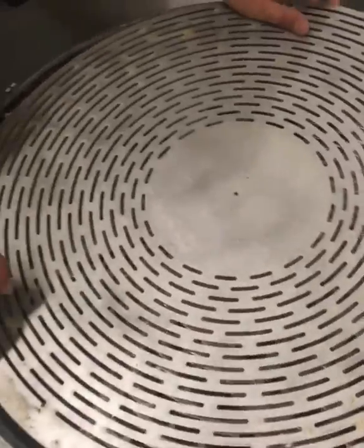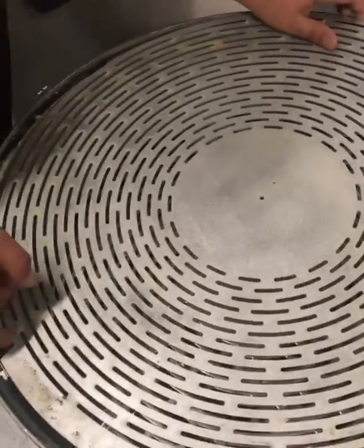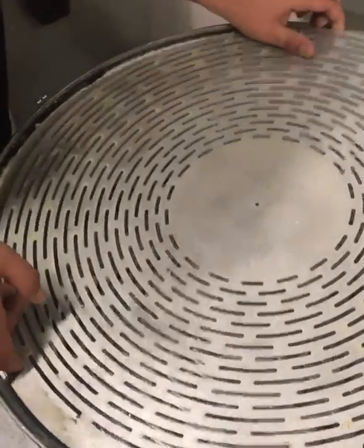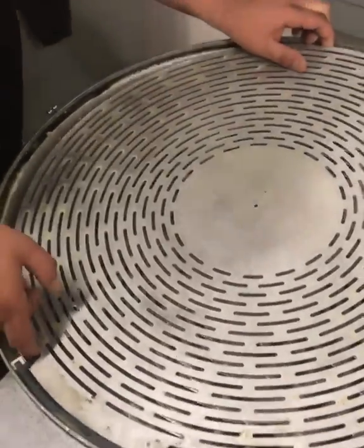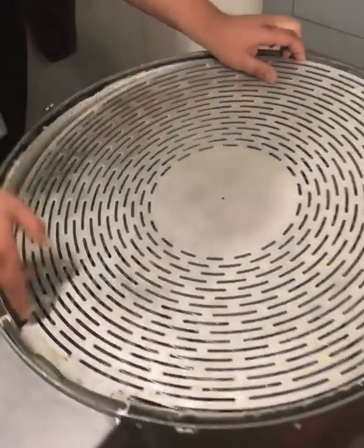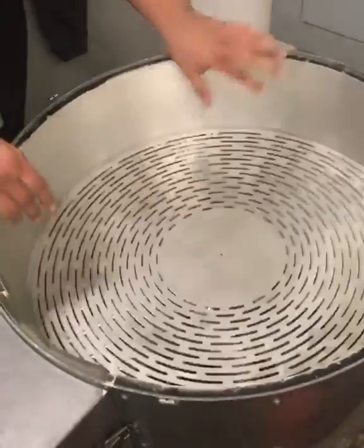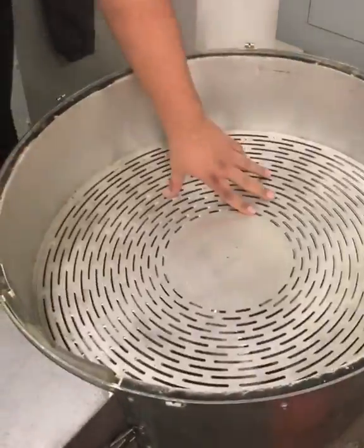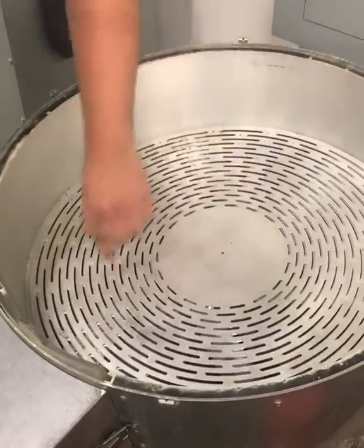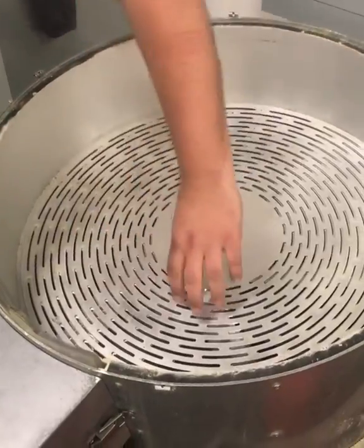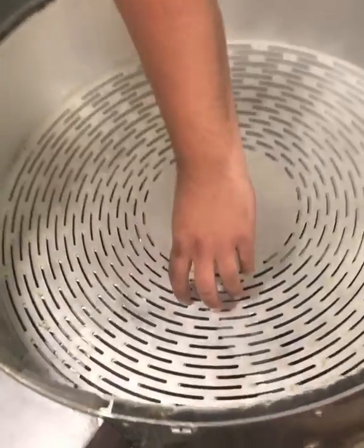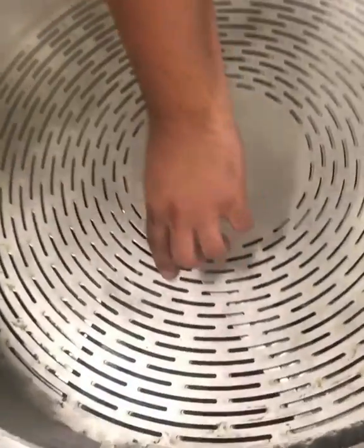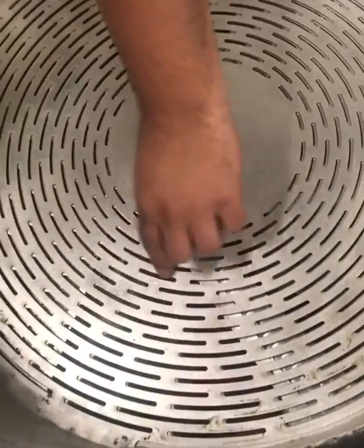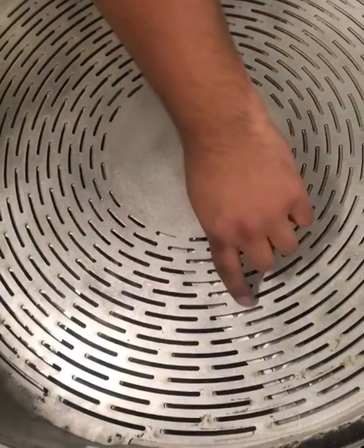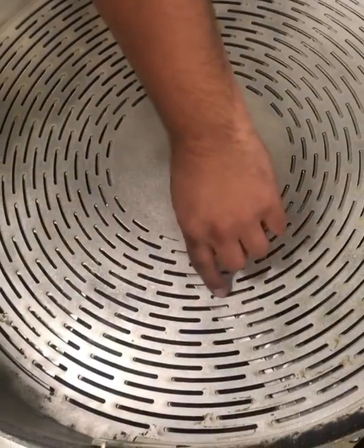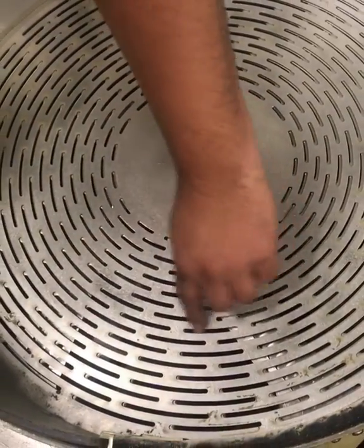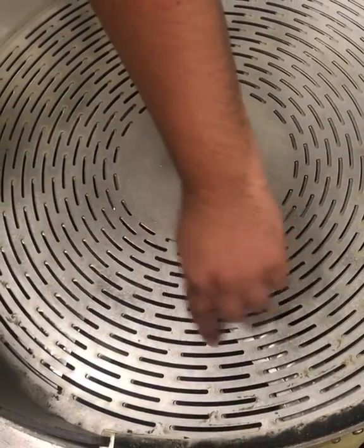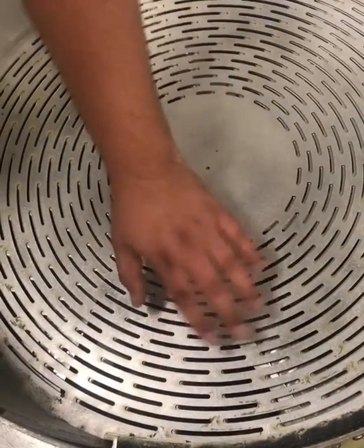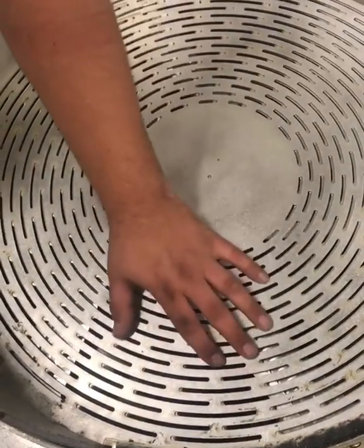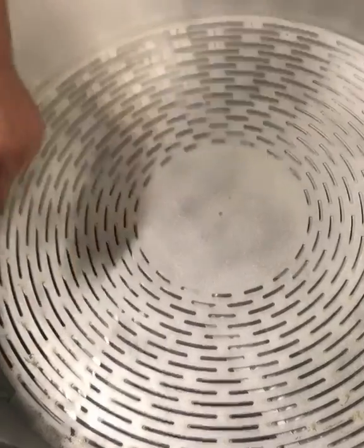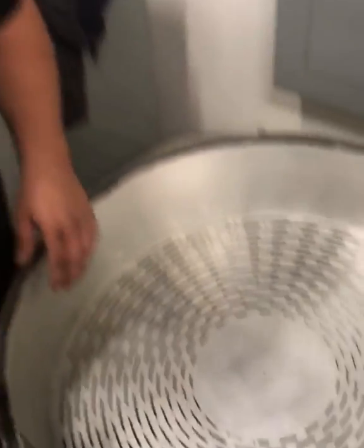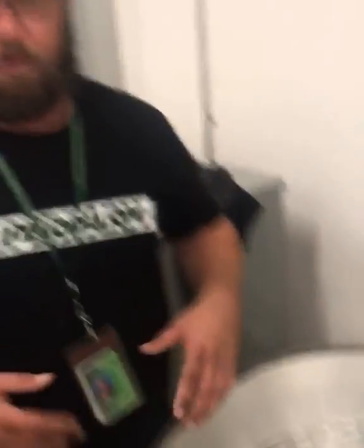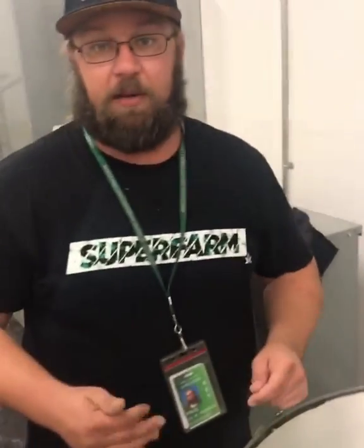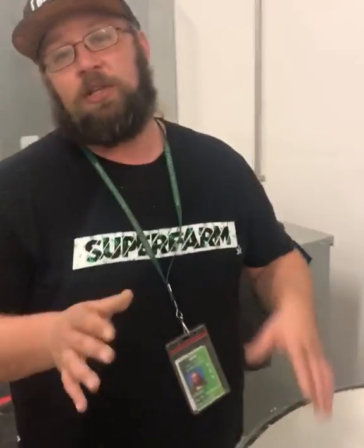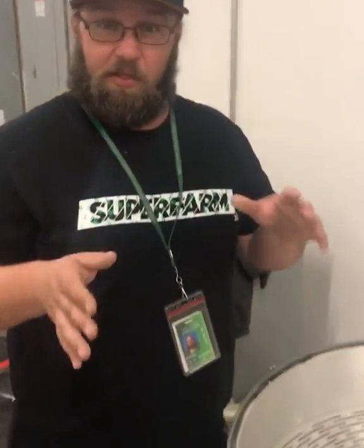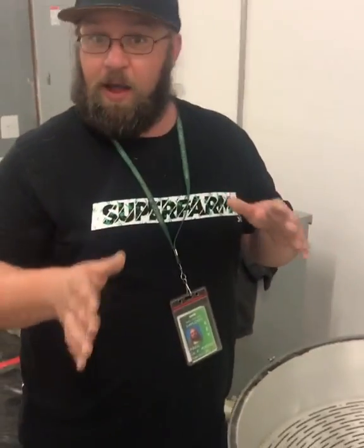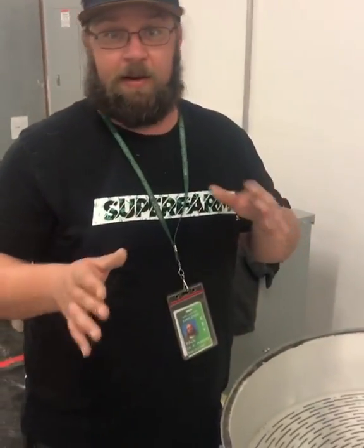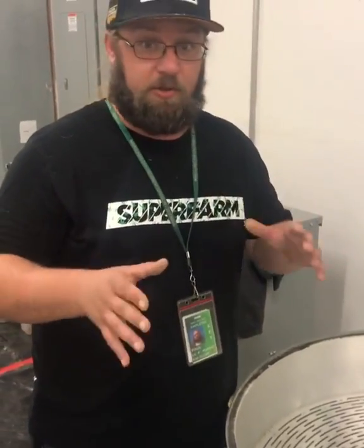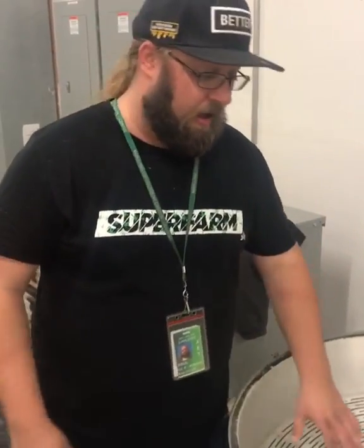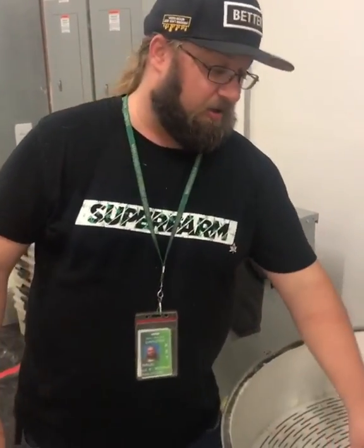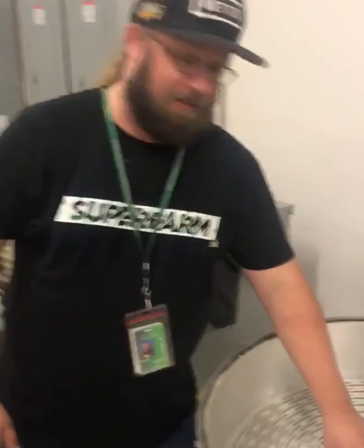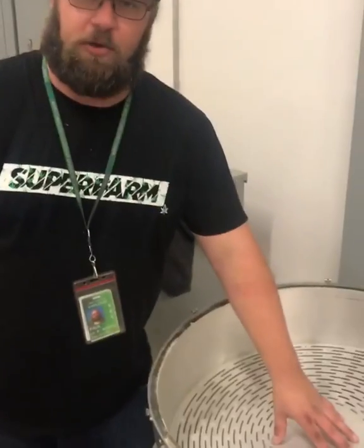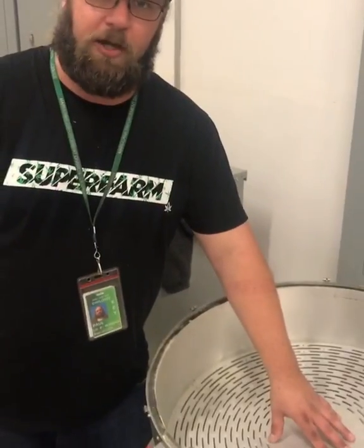The way it improves over the old dry trim grate is that it still allows your leafed material to get down through these cracks here, so the blade can still cut them off instead of purely breaking them off. If you have material that's a little bit wetter, not super dry, this will keep it from getting chewed up too much.